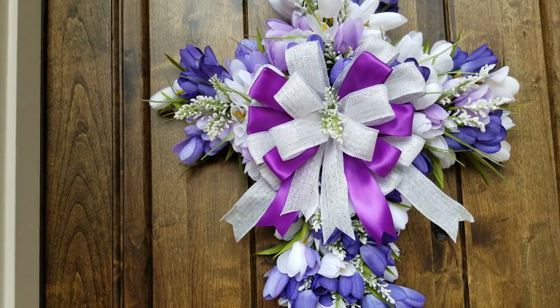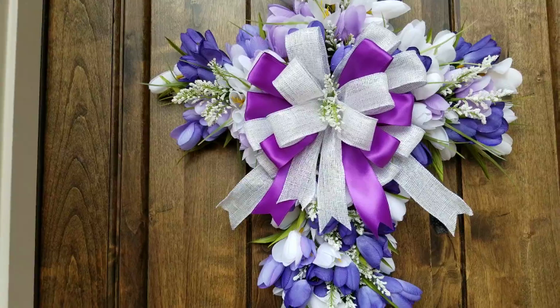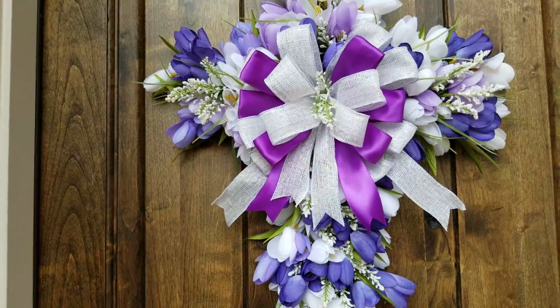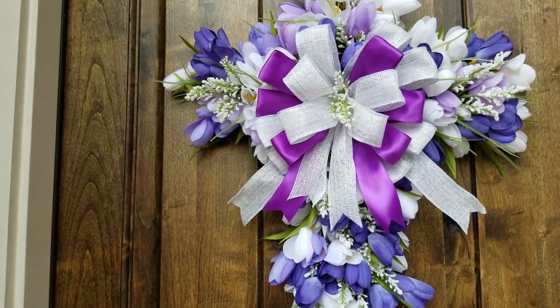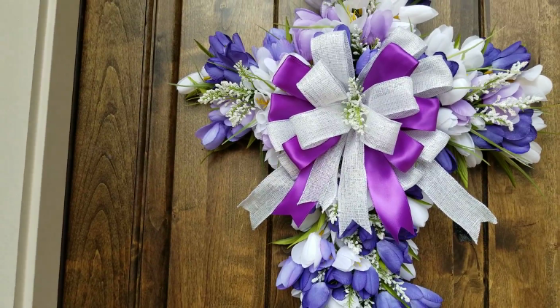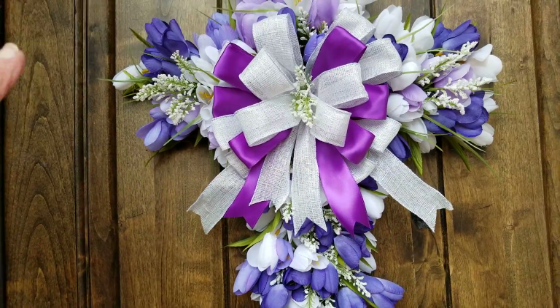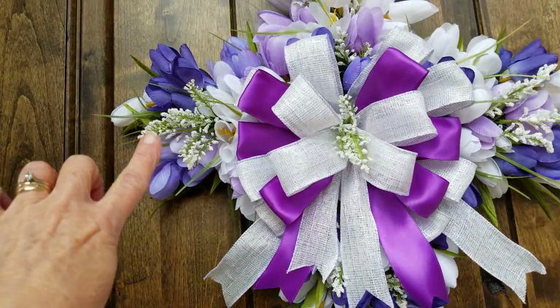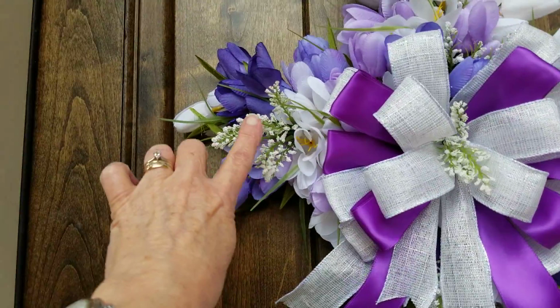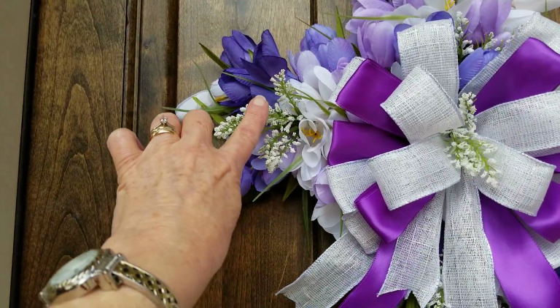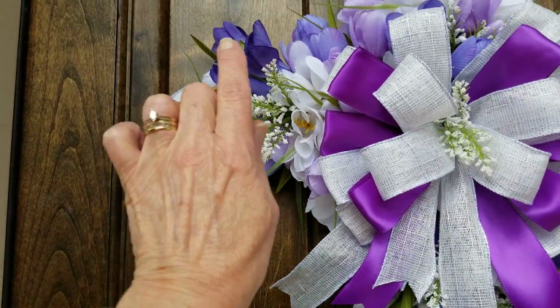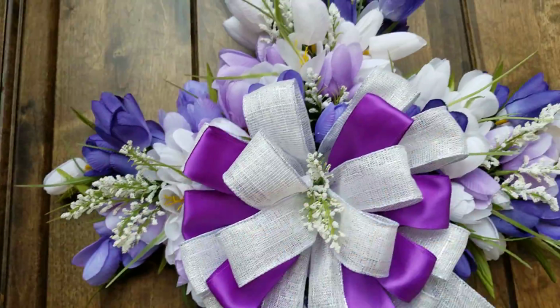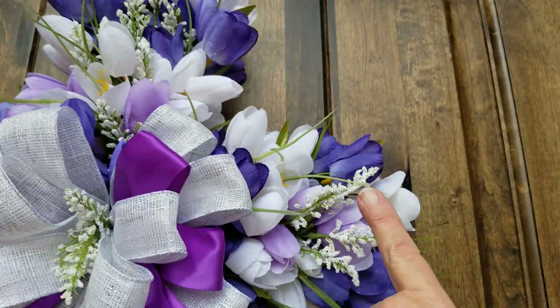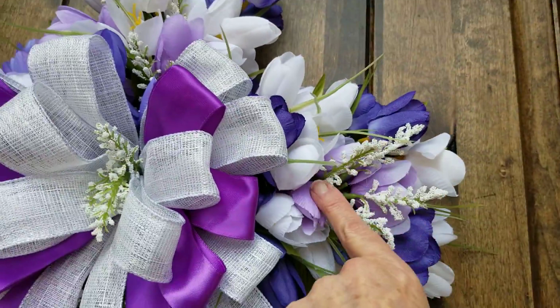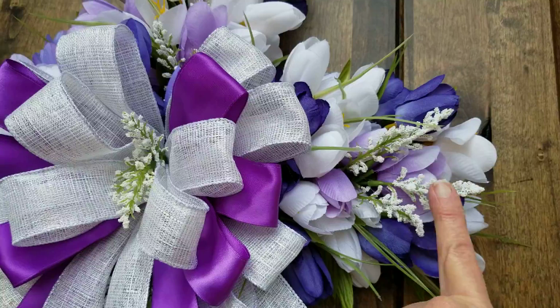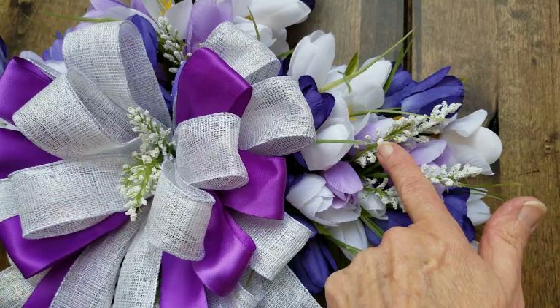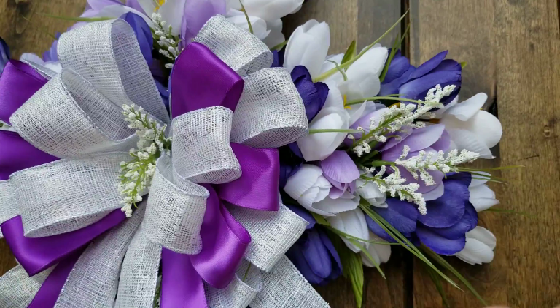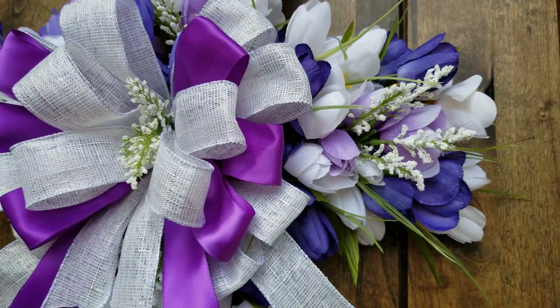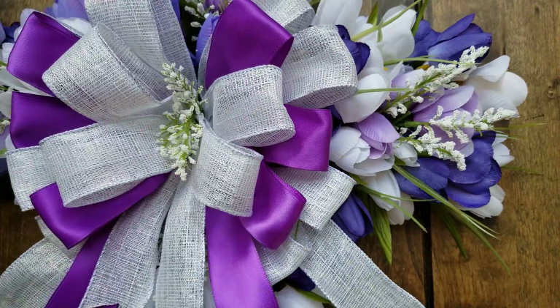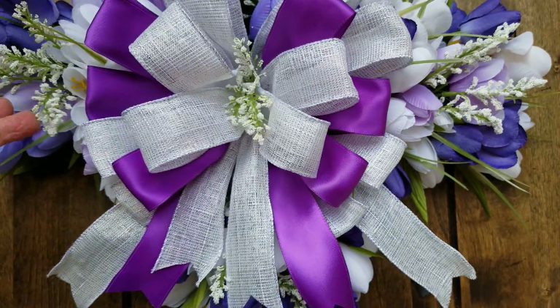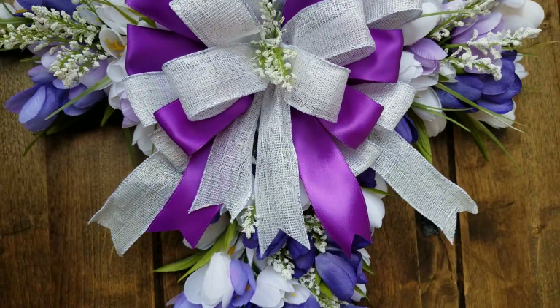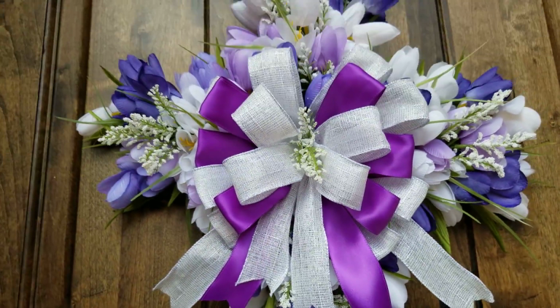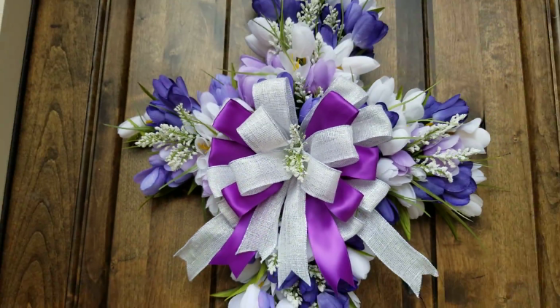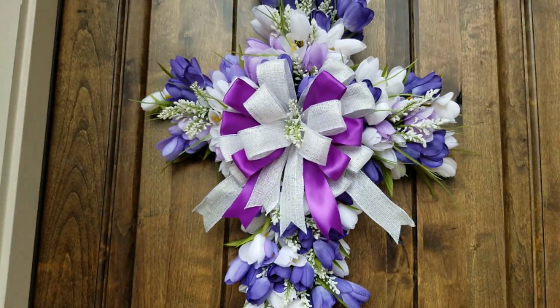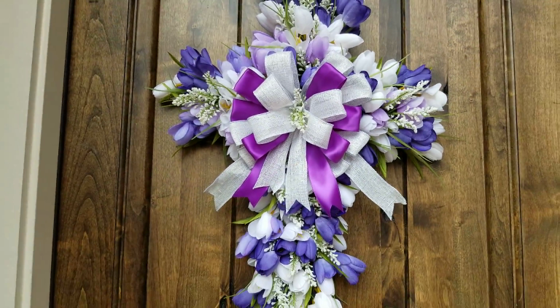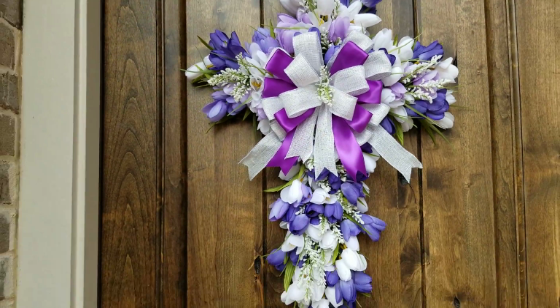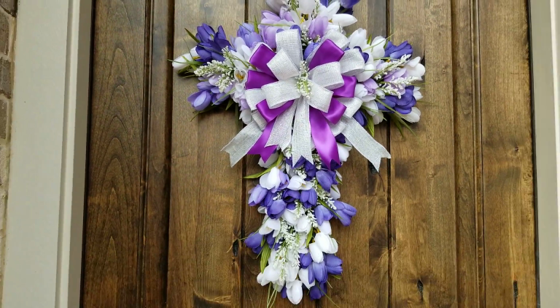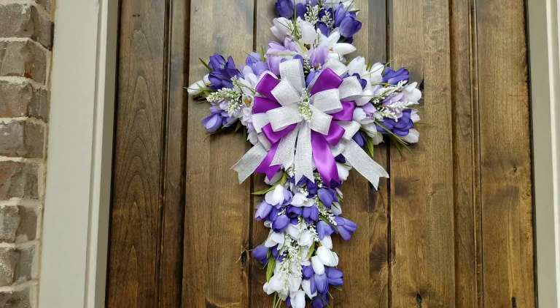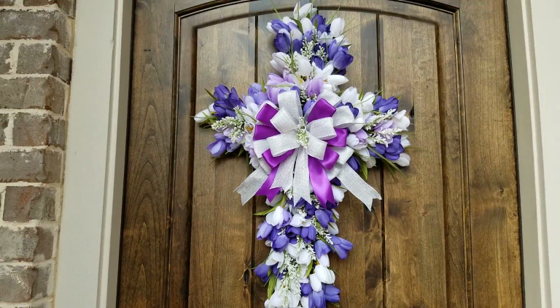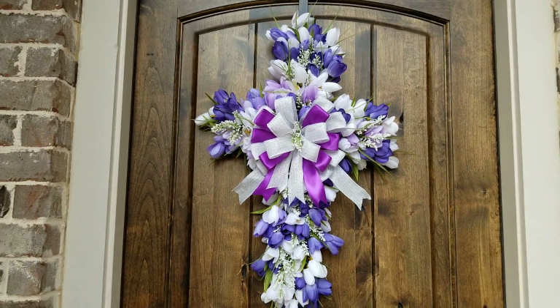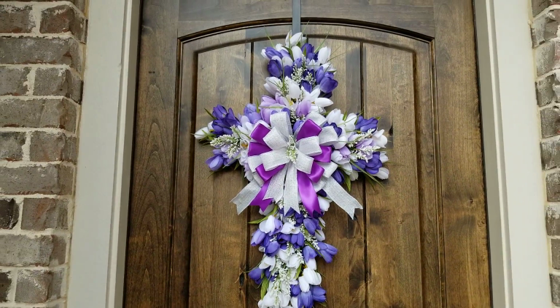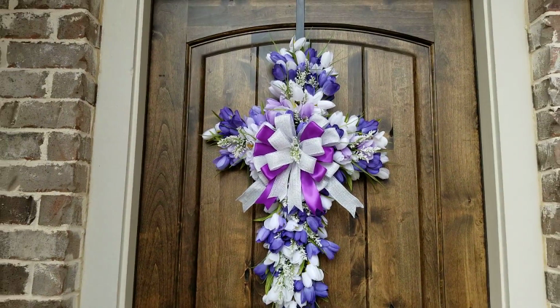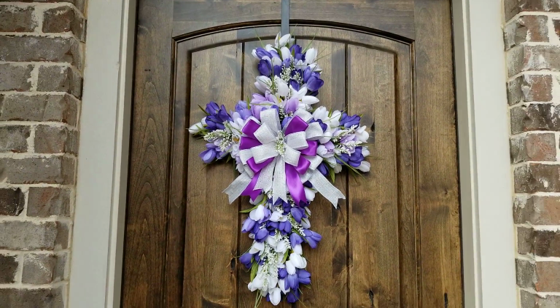I dovetailed my ribbons, then came in and just popped in a couple little sprigs of baby's breath in here. I just kind of glued it and slid it right into the board. I'm real pleased with how this one turned out, so let me know what y'all think.